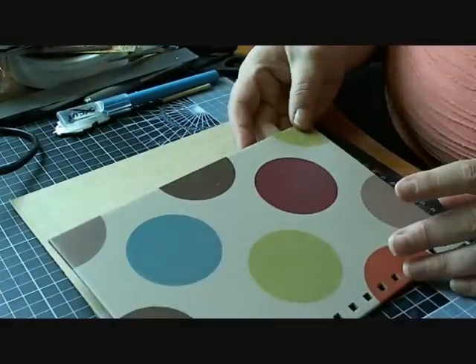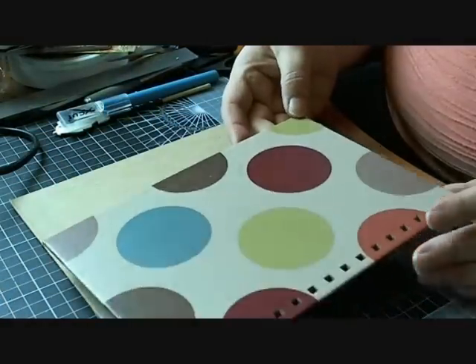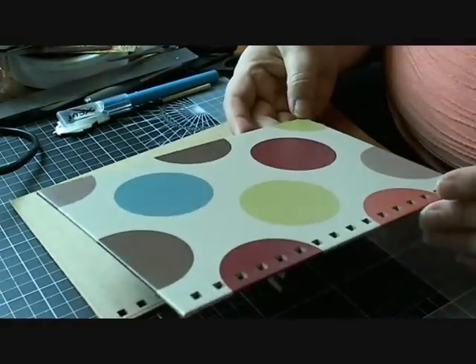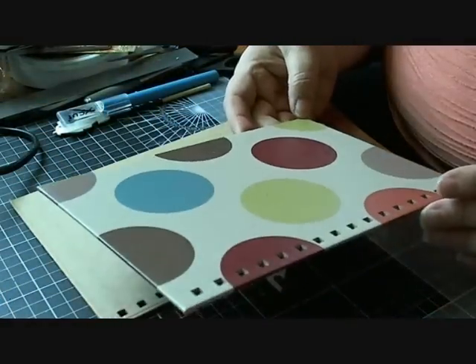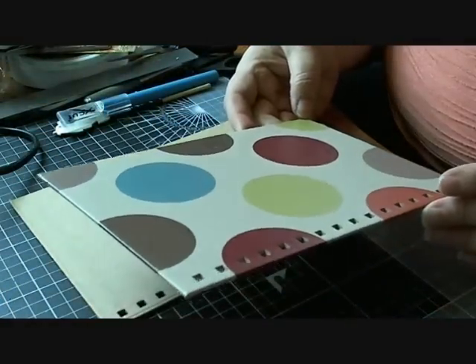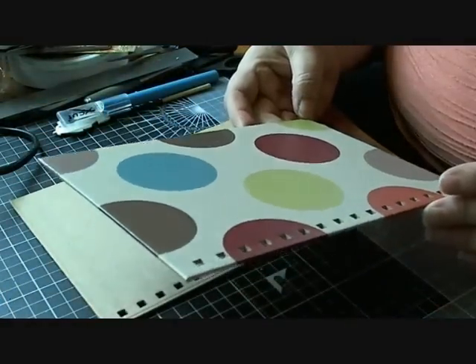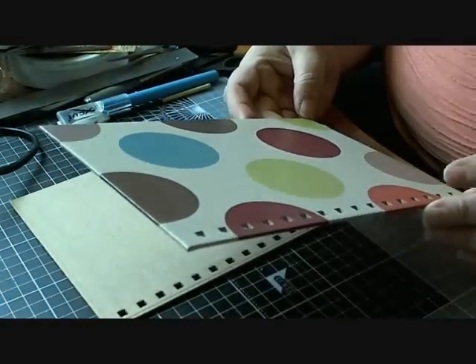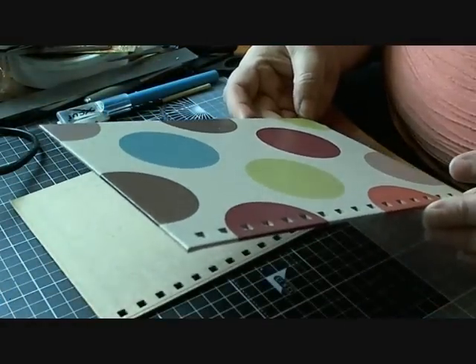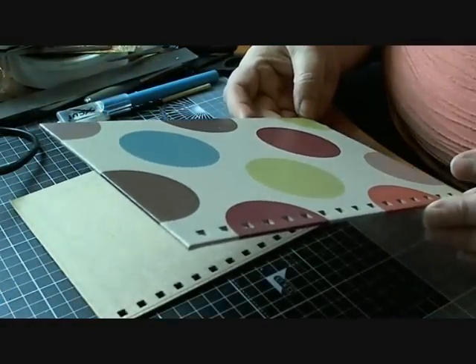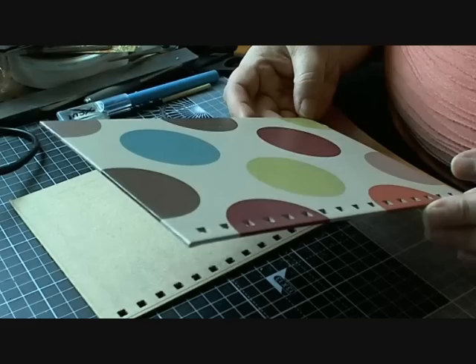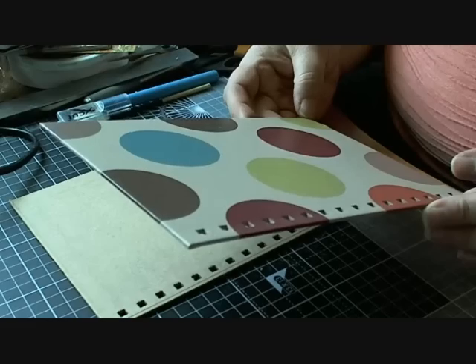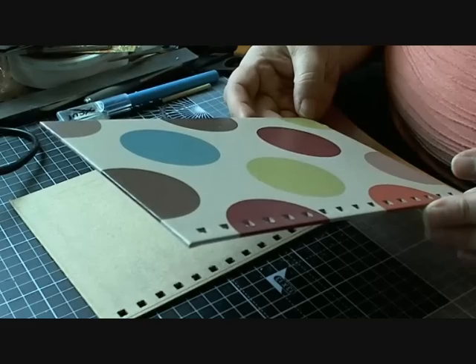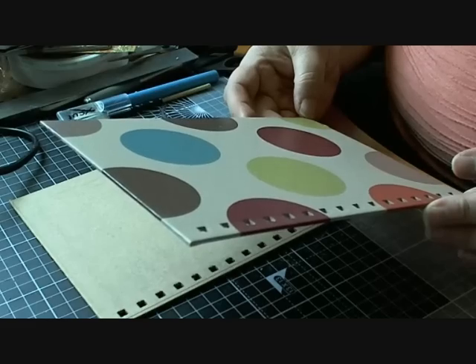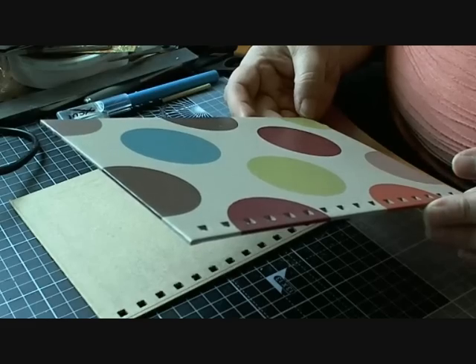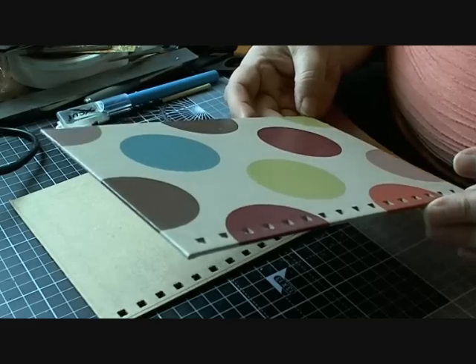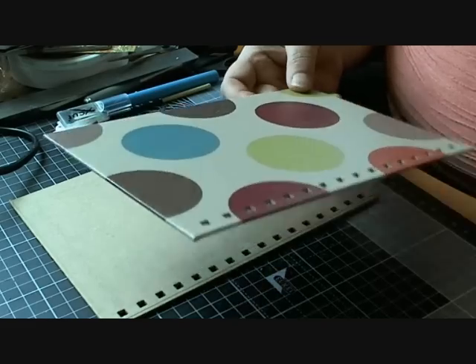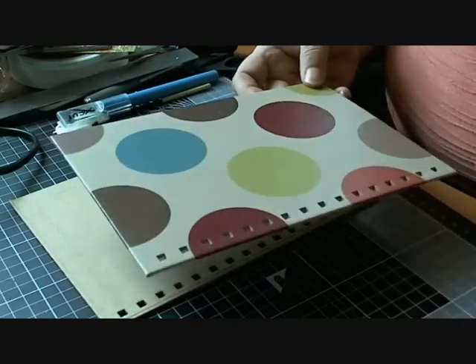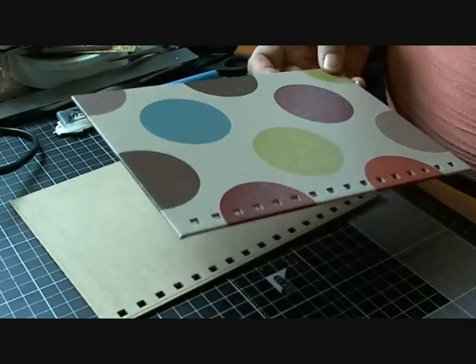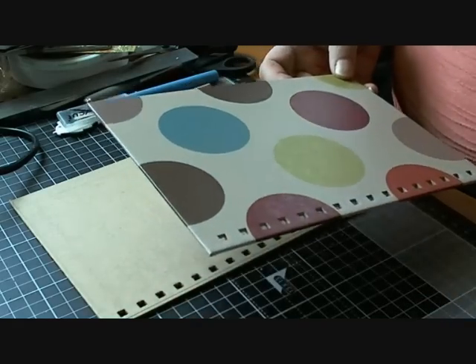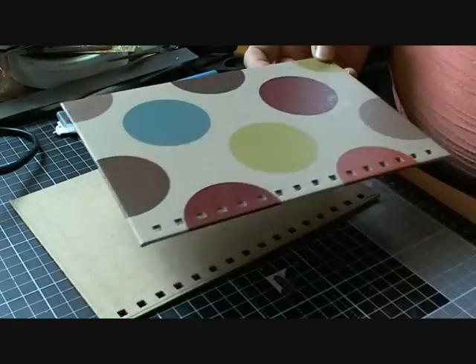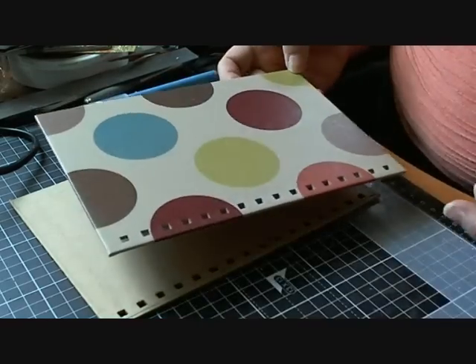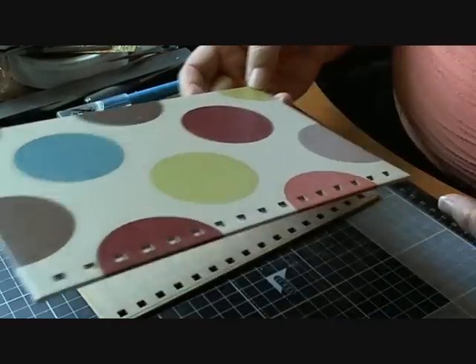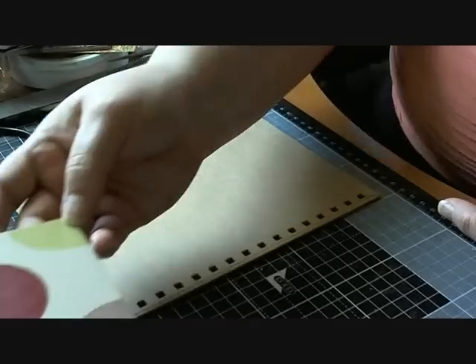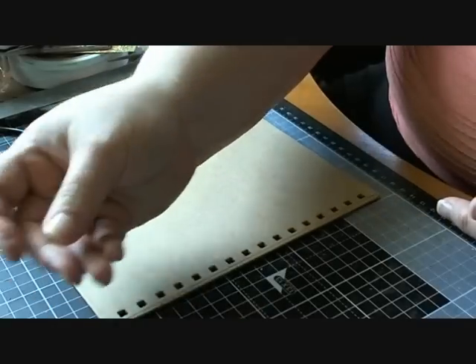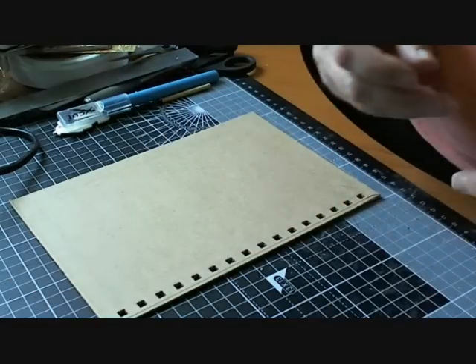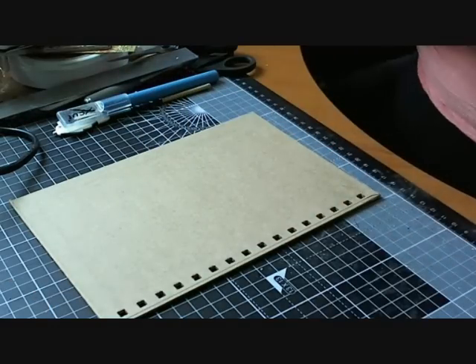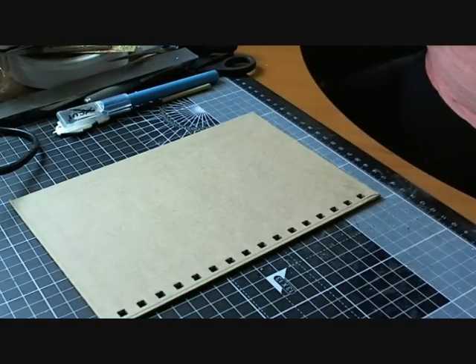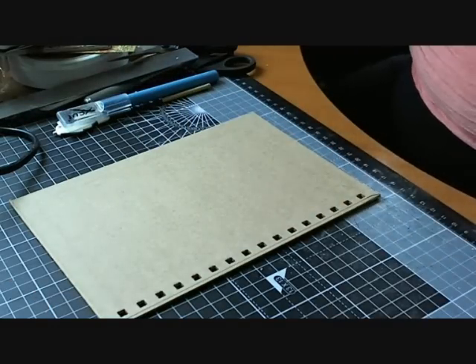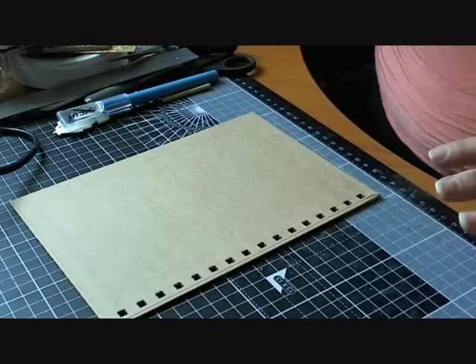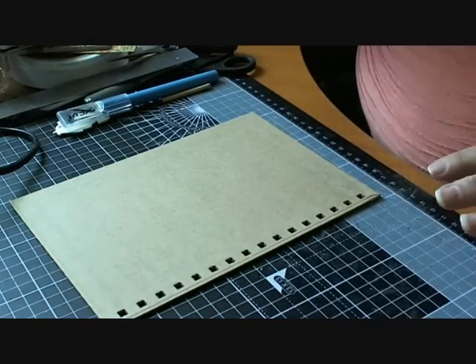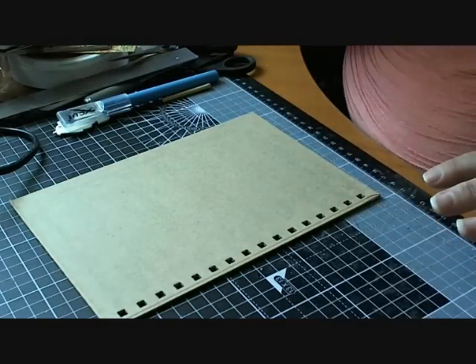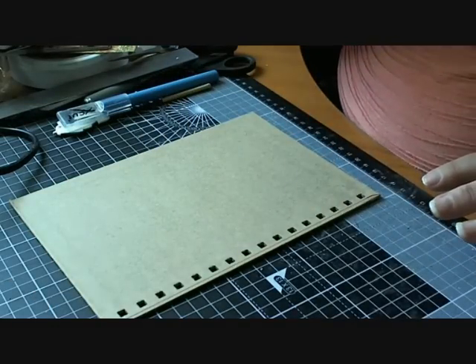Now I usually just paint these out, so I'll go ahead and stick some paint on these and we'll see how we get on.